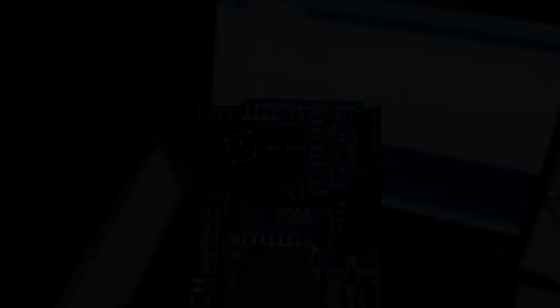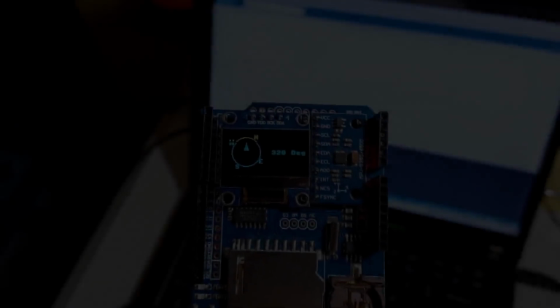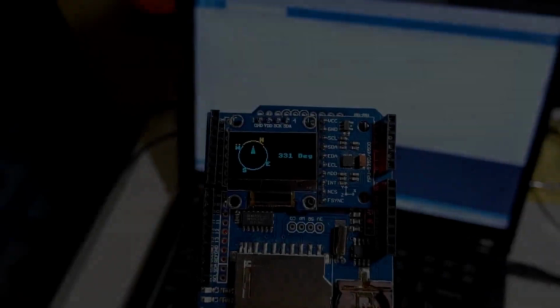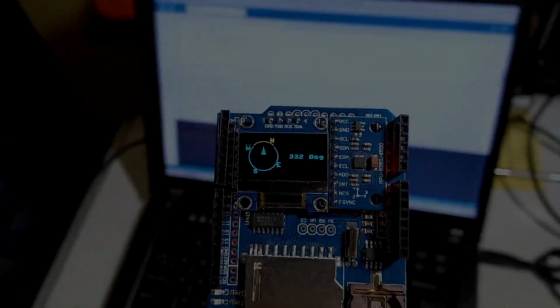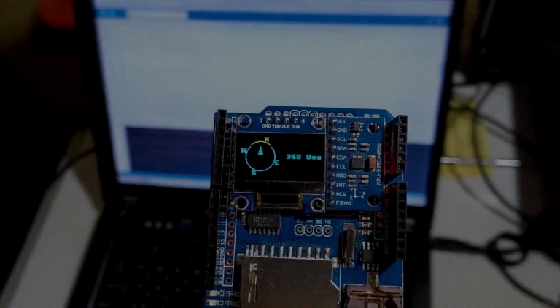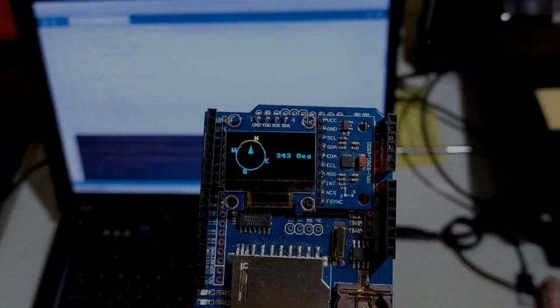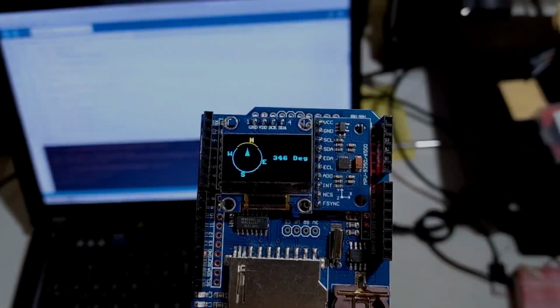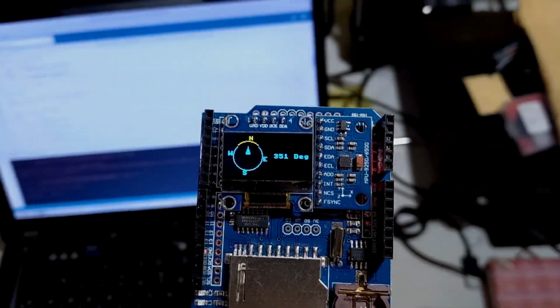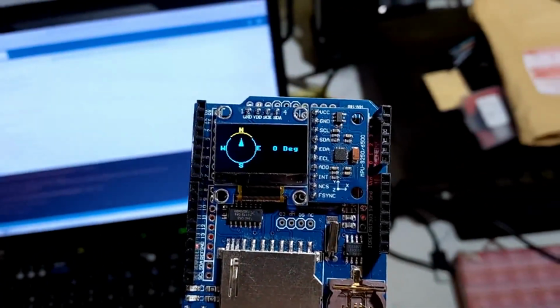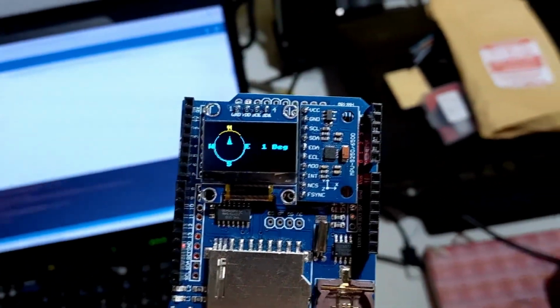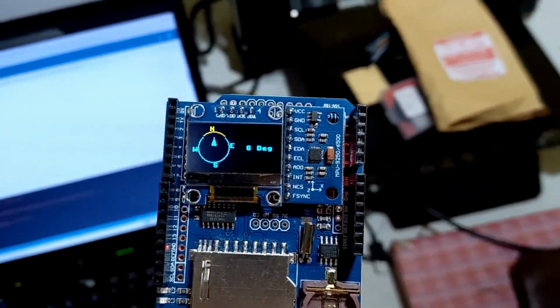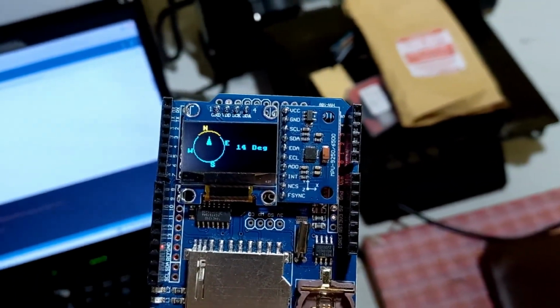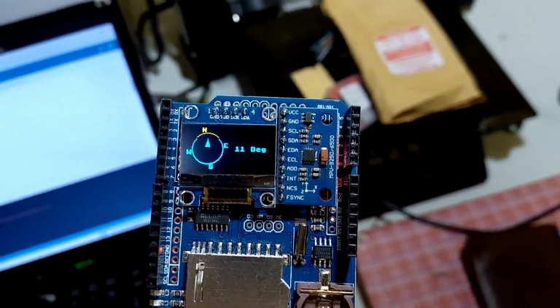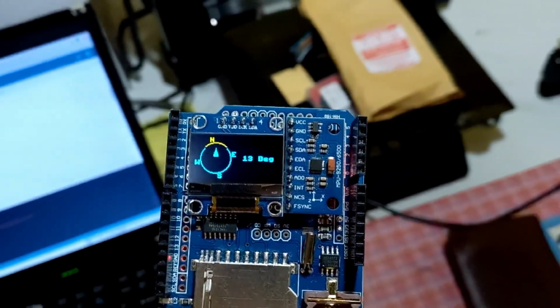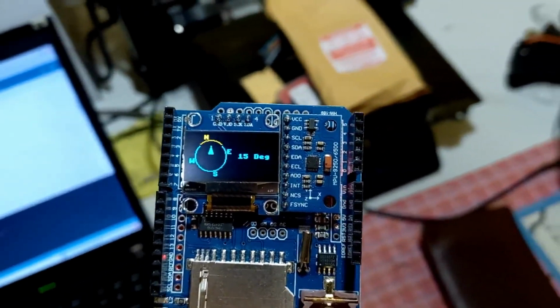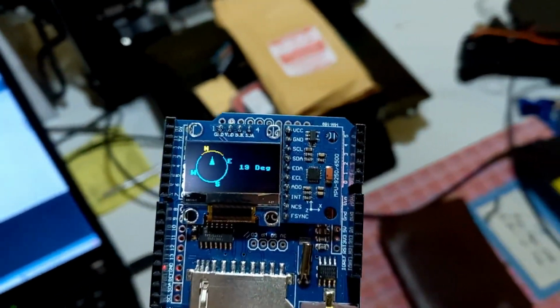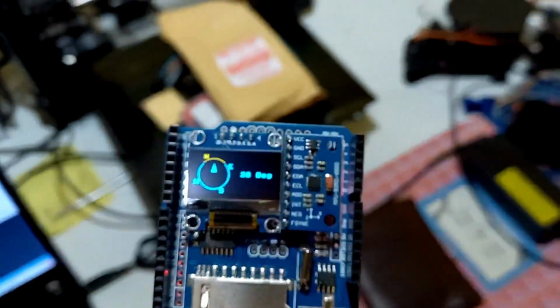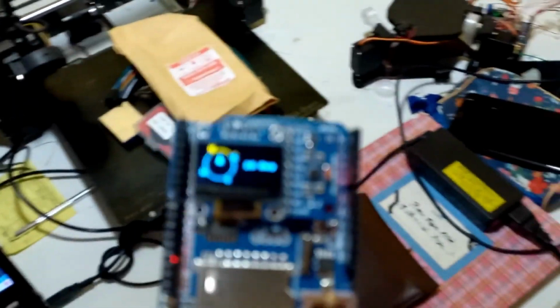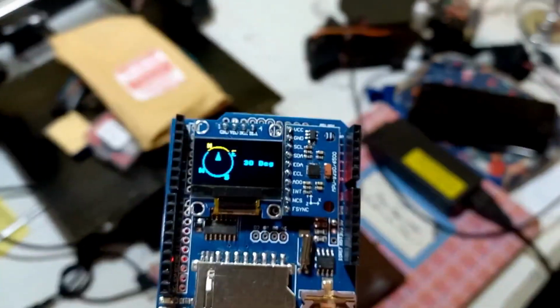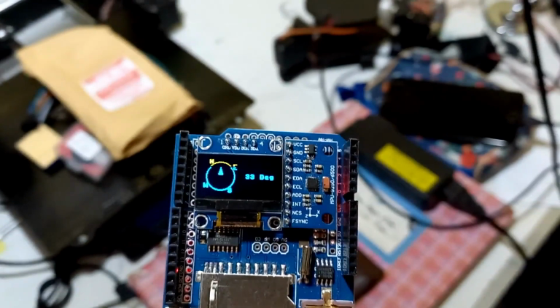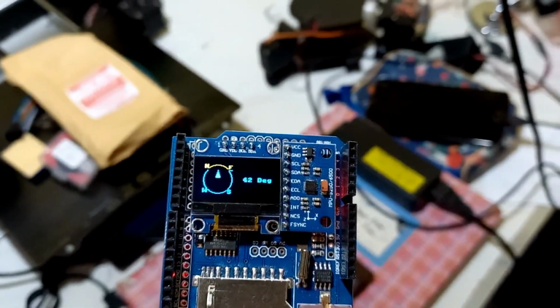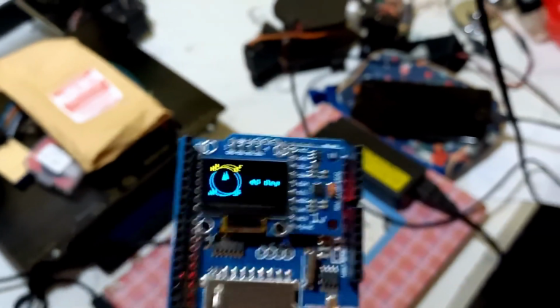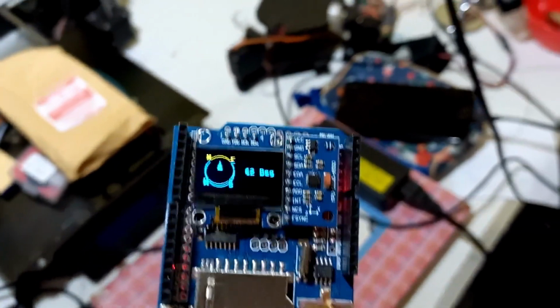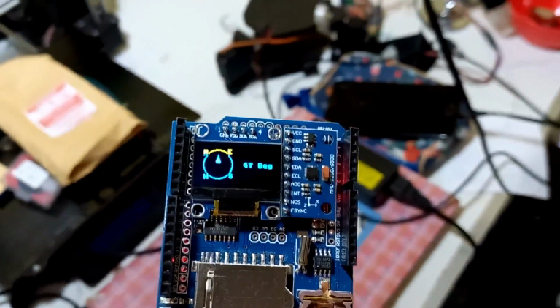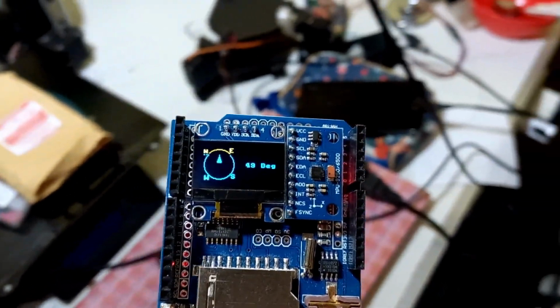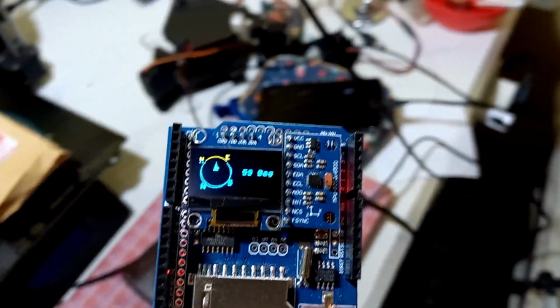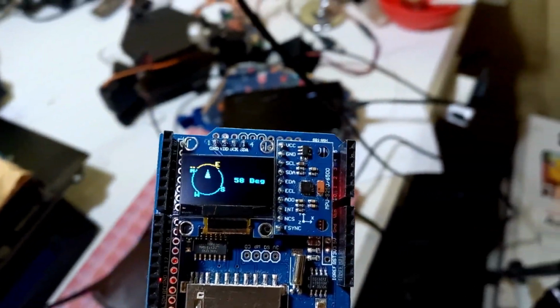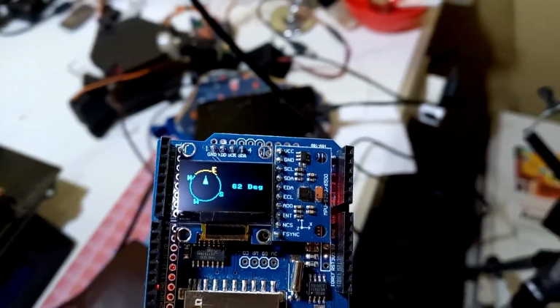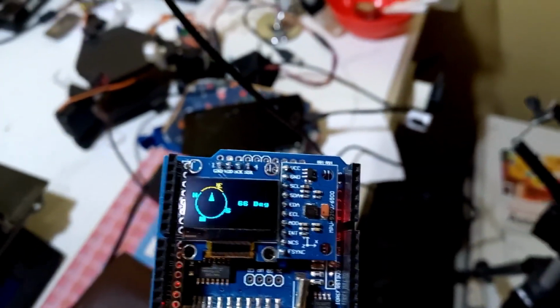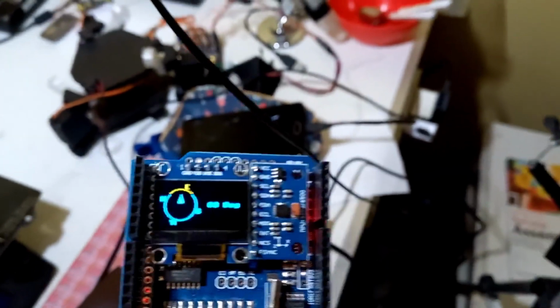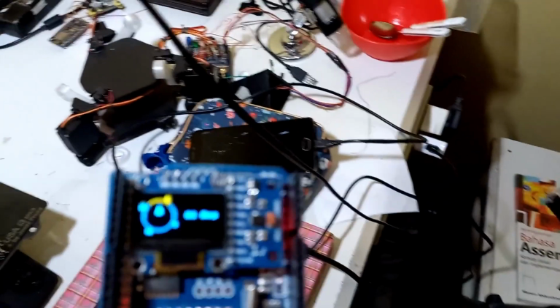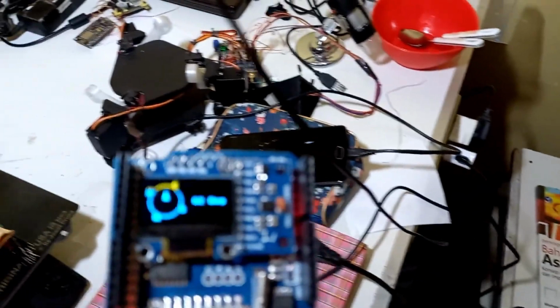Hi, my name is Ilham. Today I will share the Arduino compass code for free, and if you like it, please subscribe, like and share this video.